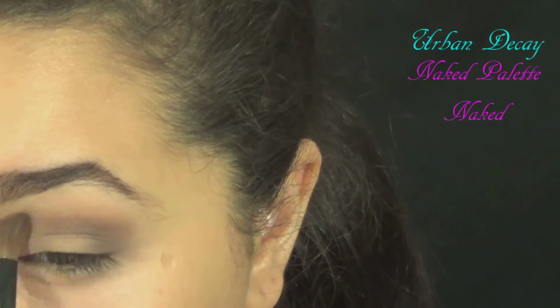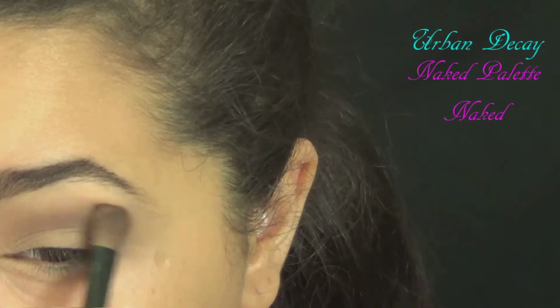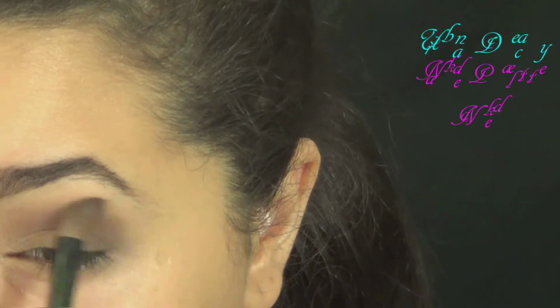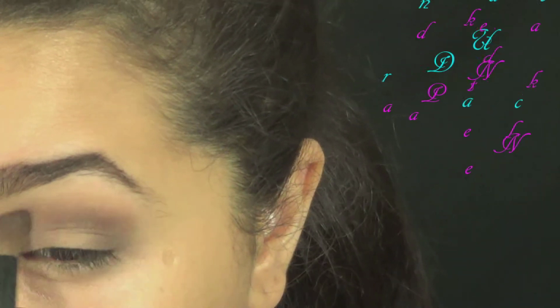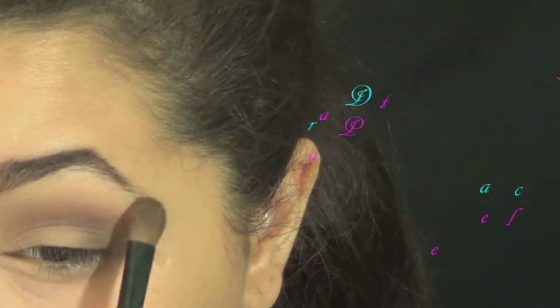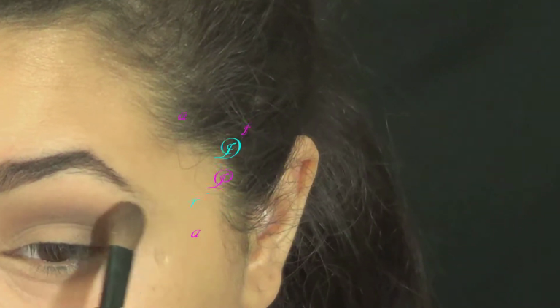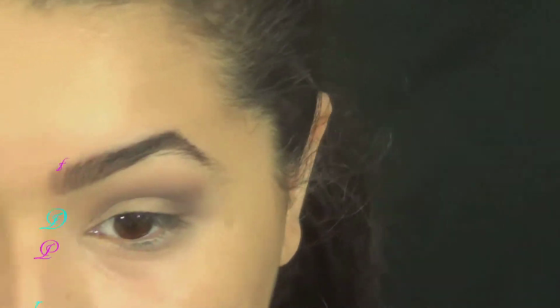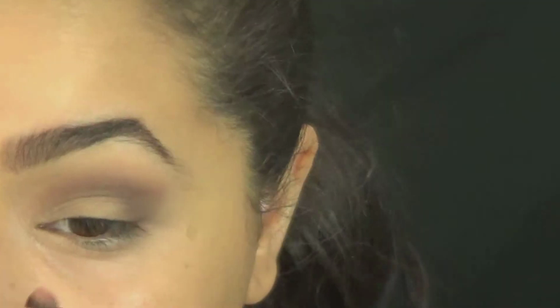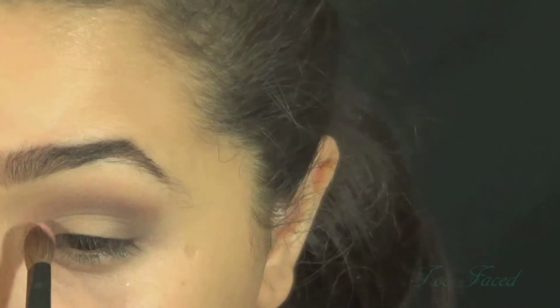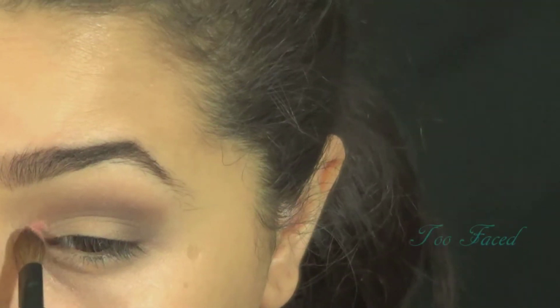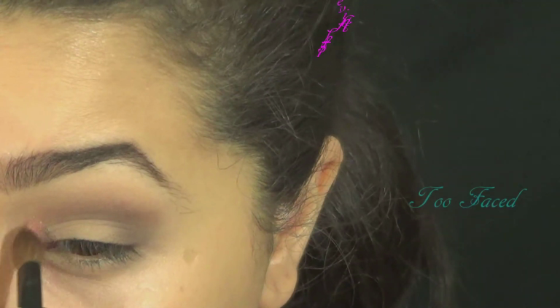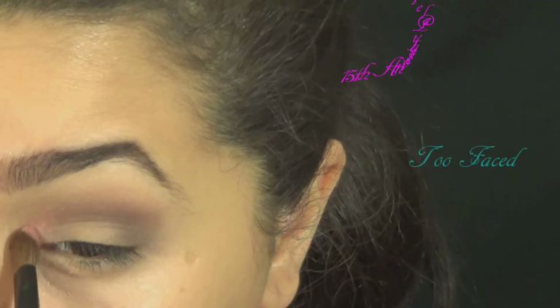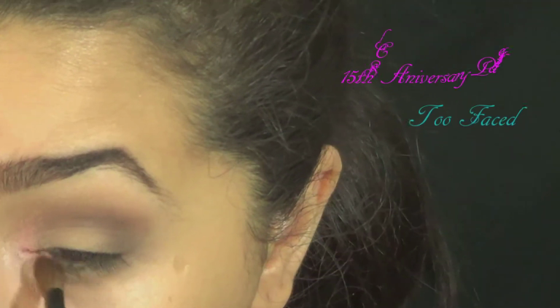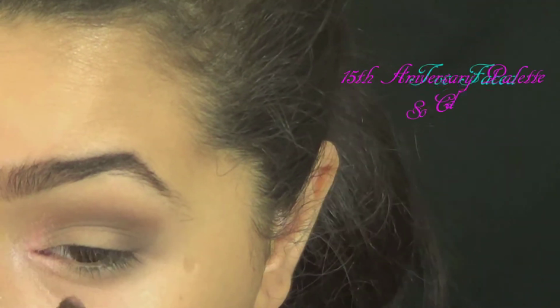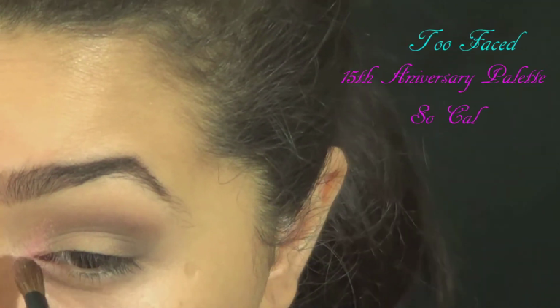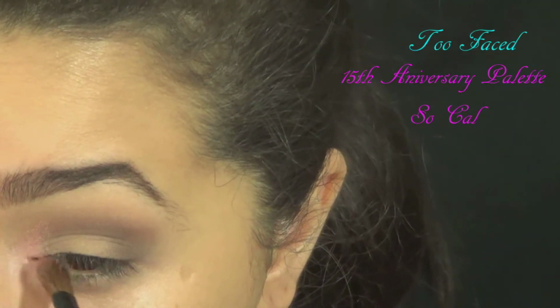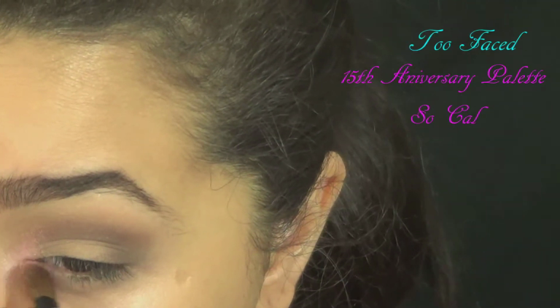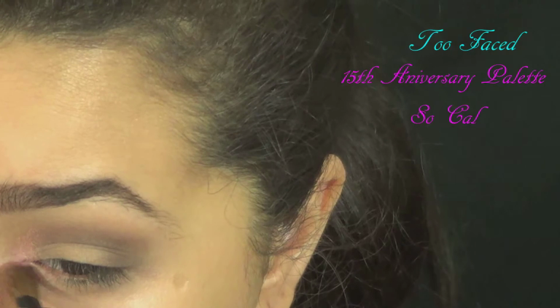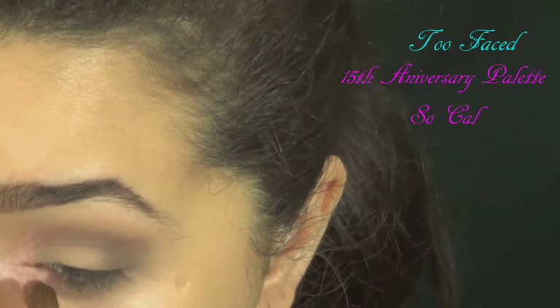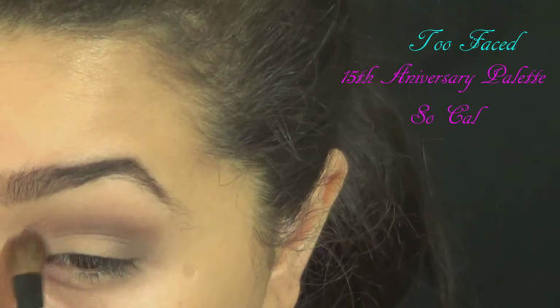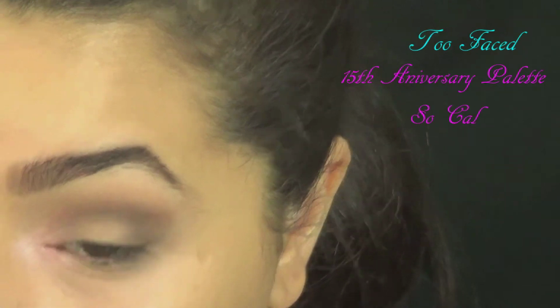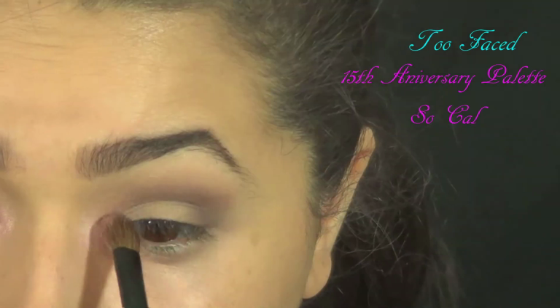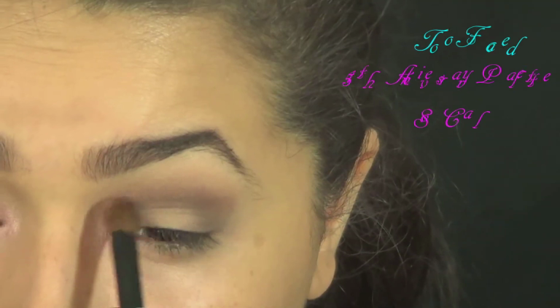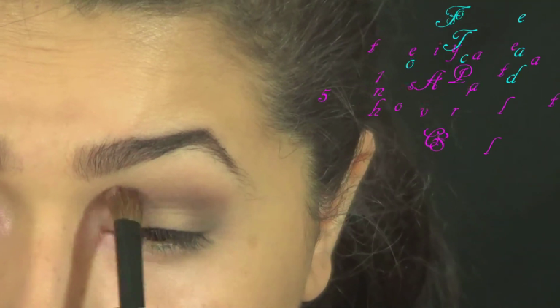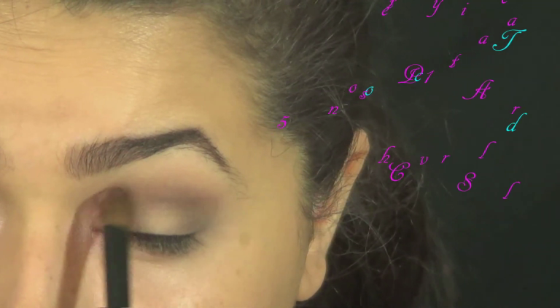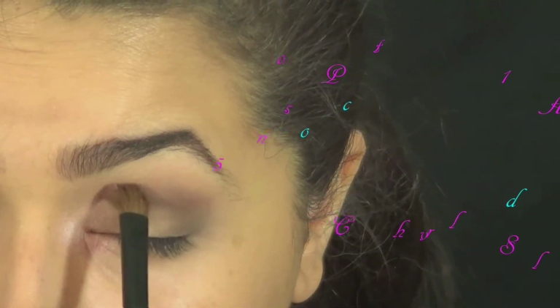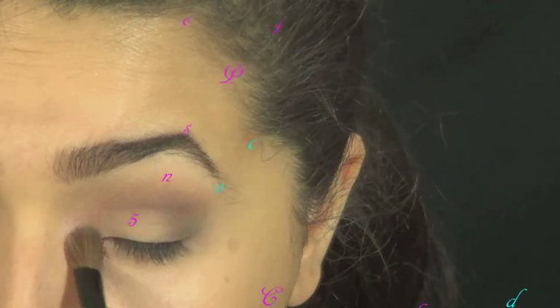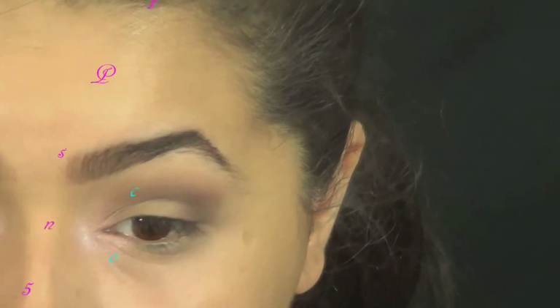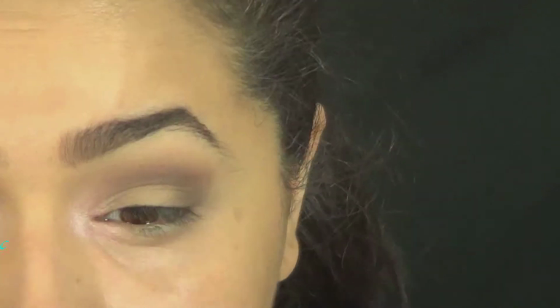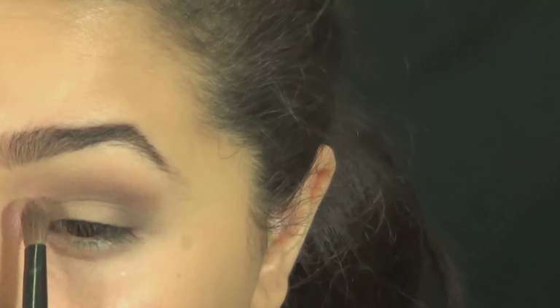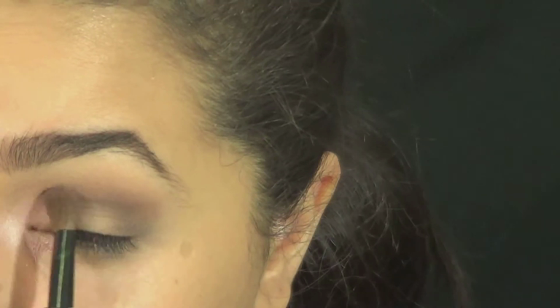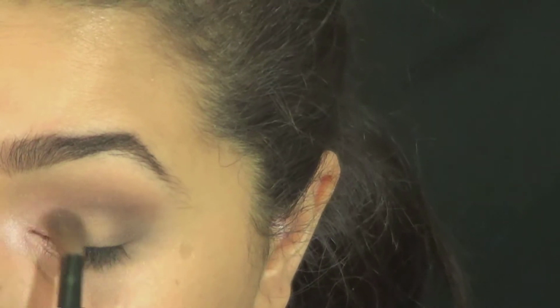Then I took some more of that and applied it above the dark brown again to help diffuse it. And then I highlighted with a little bit of pink eyeshadow because it's Valentine's Day — why not? If ever you're going to do it, now would be the time.